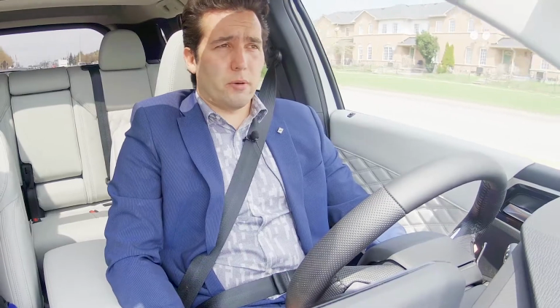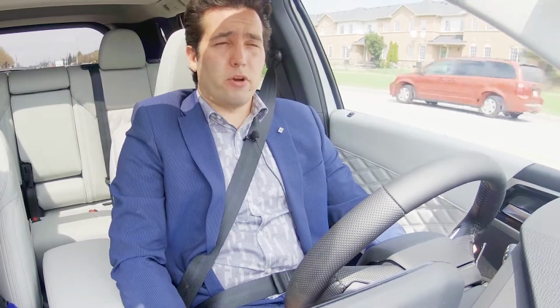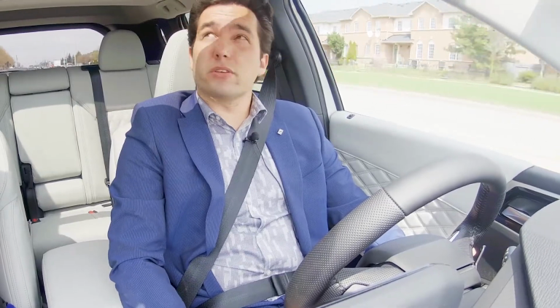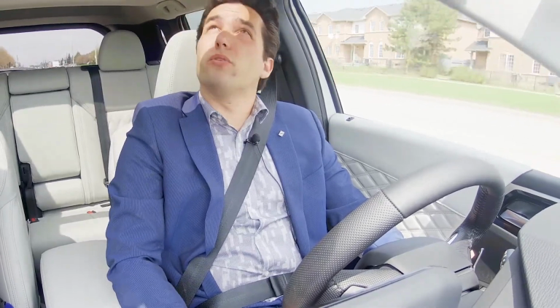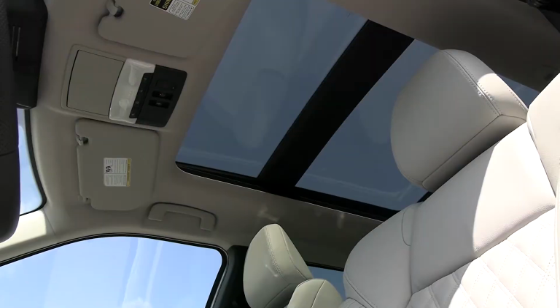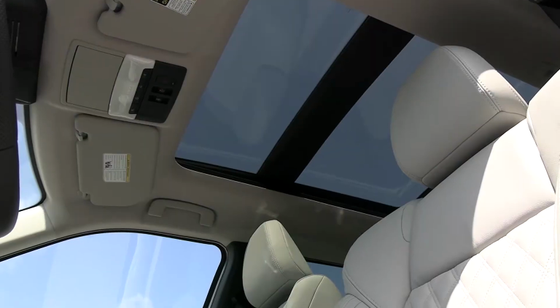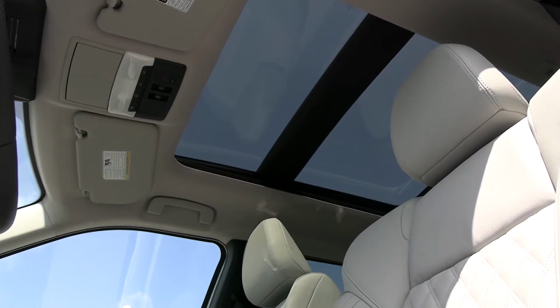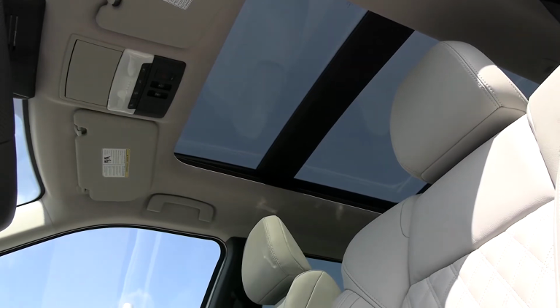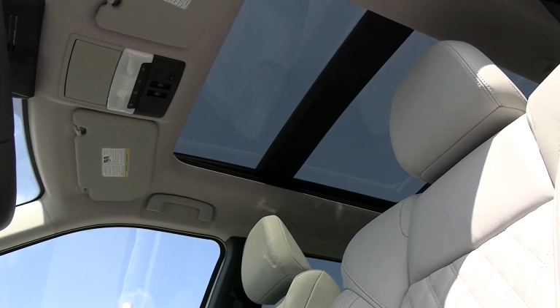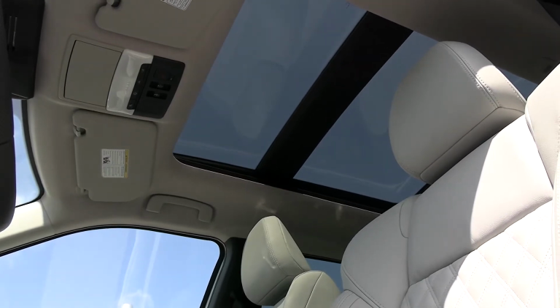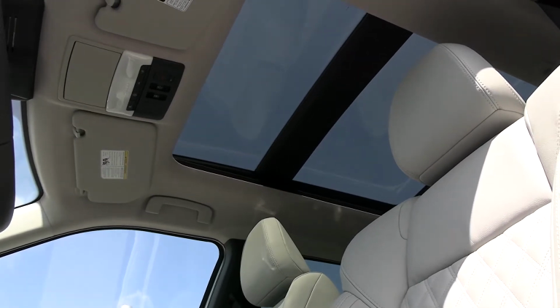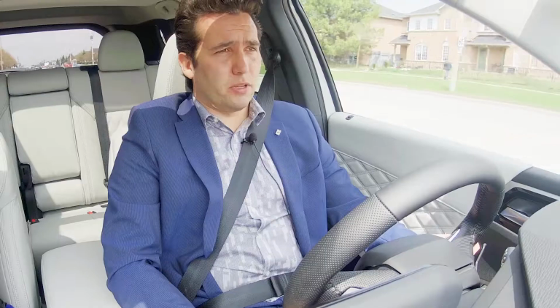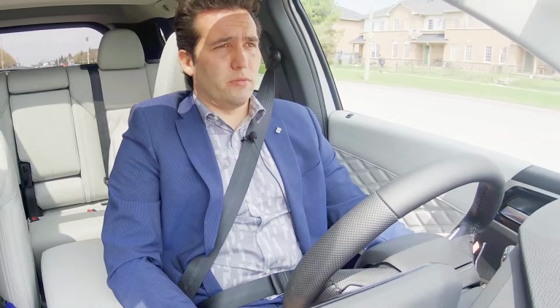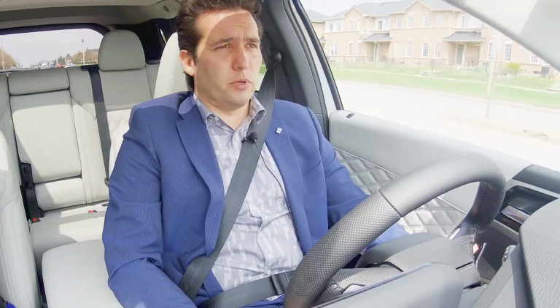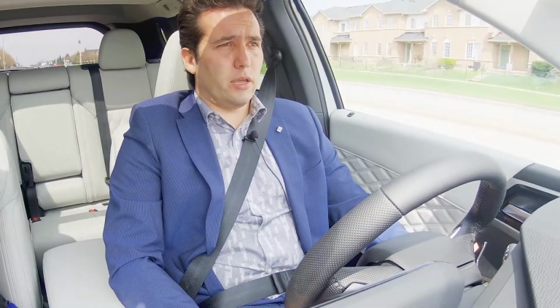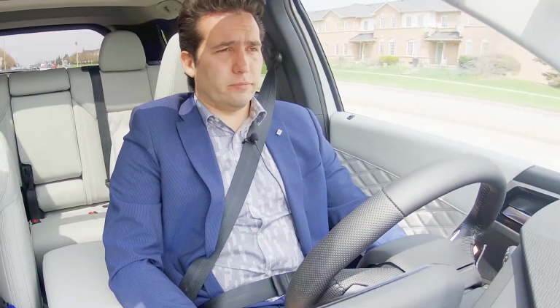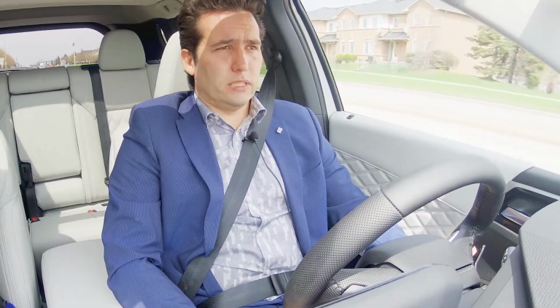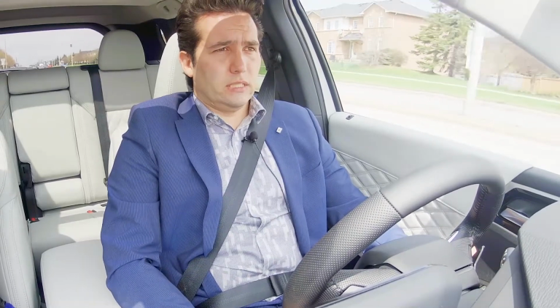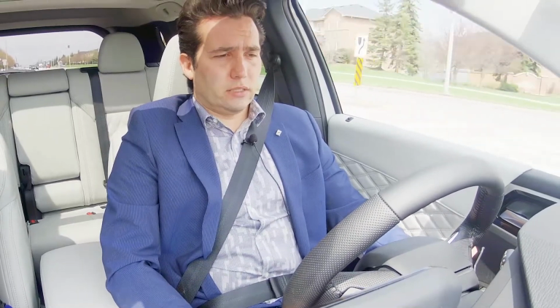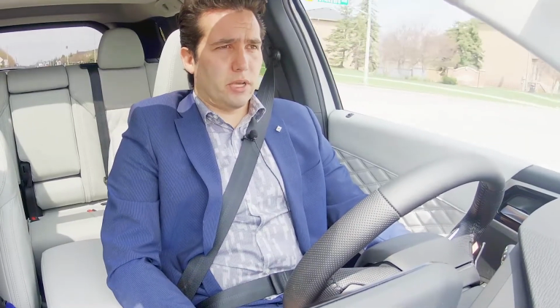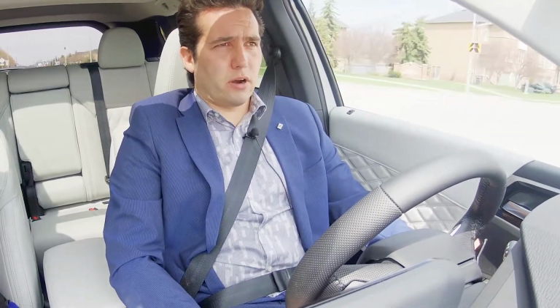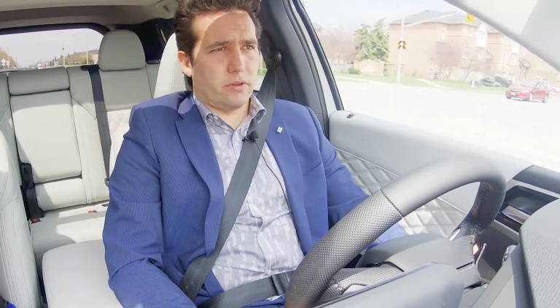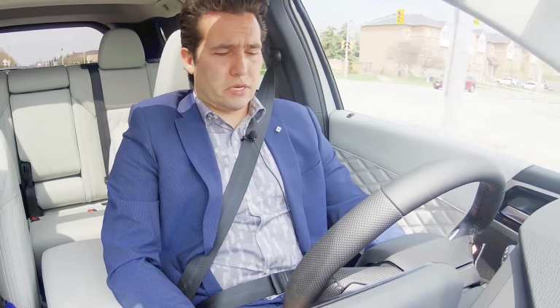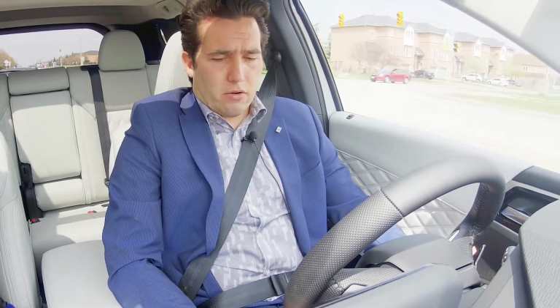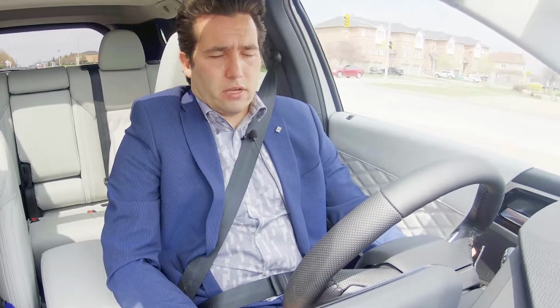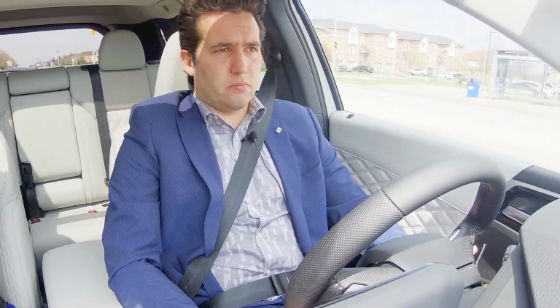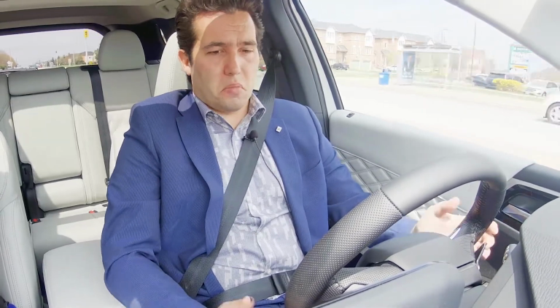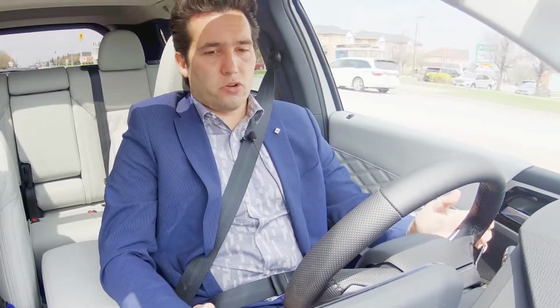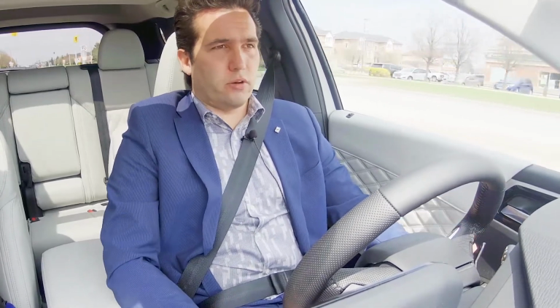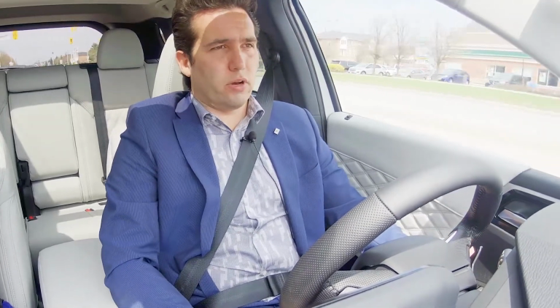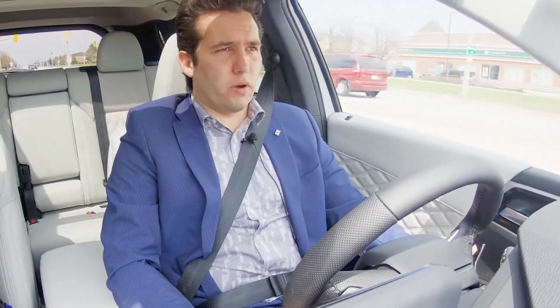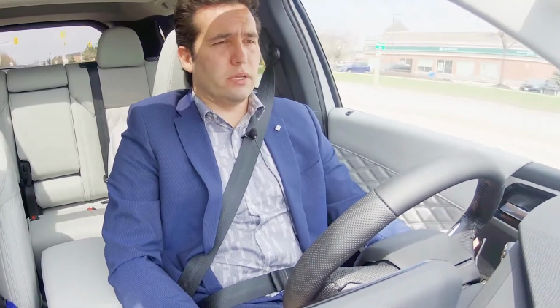With our panoramic sunroof, we're starting to get the sun poking through here. It's been a little bit of a gloomy day, but it makes the car feel nice and airy, nice and larger than what it already is.